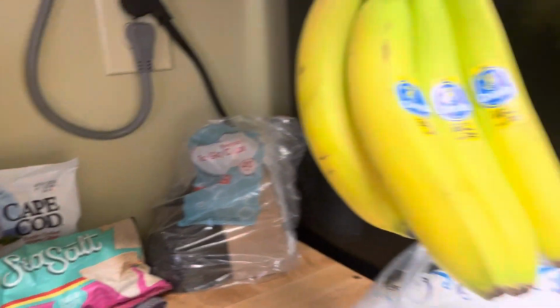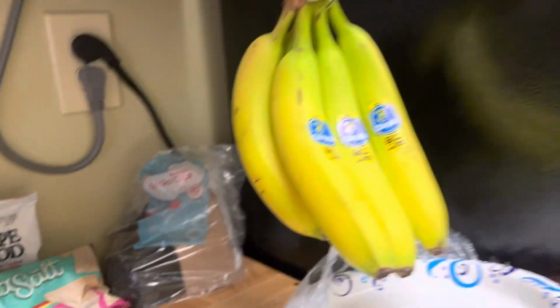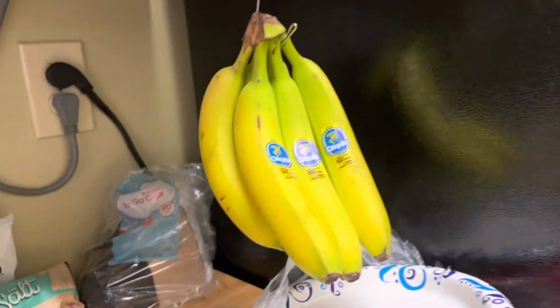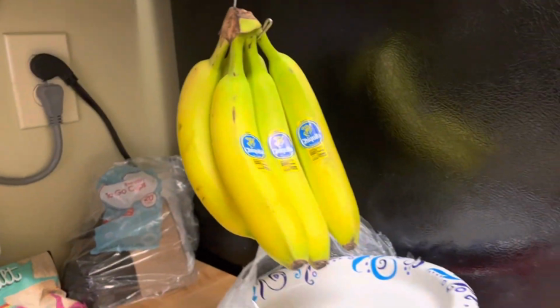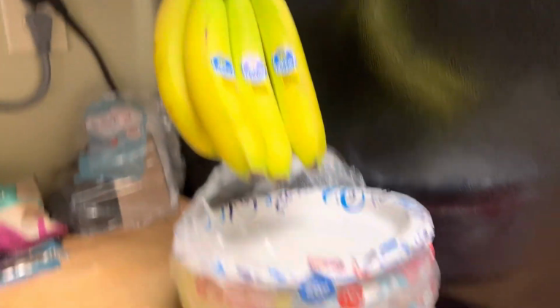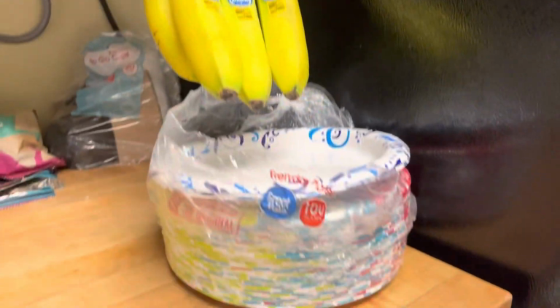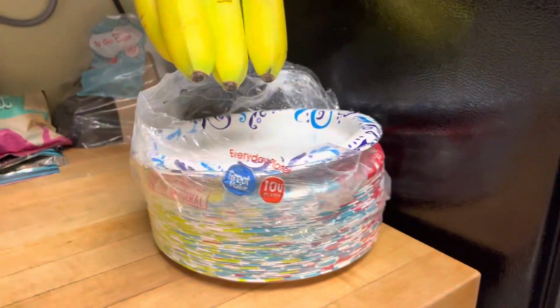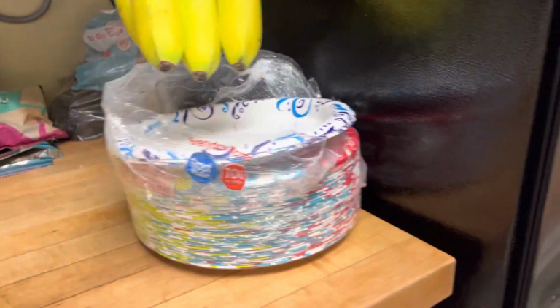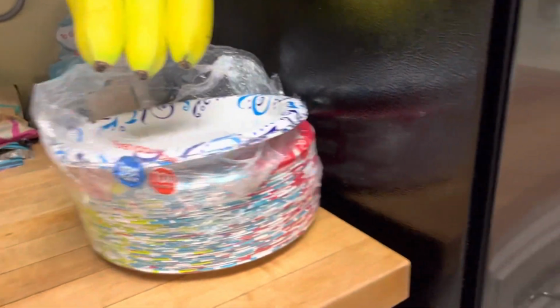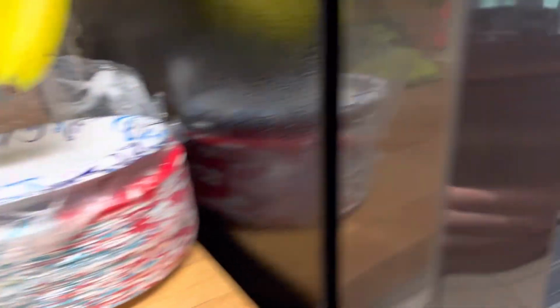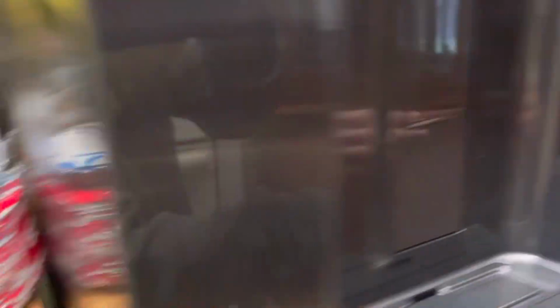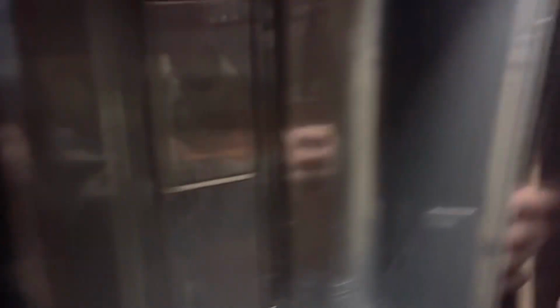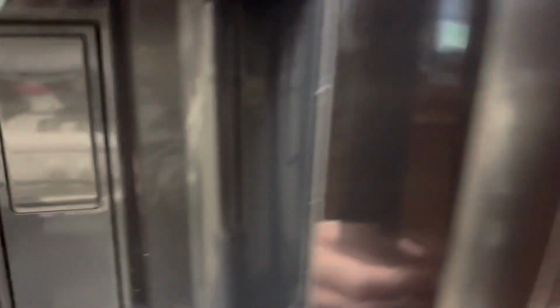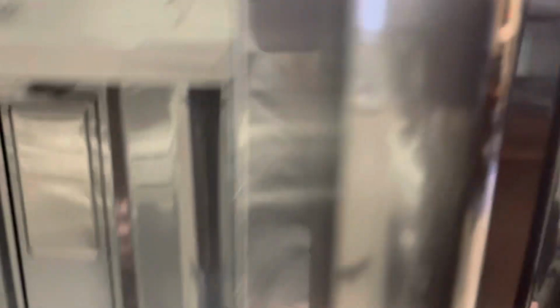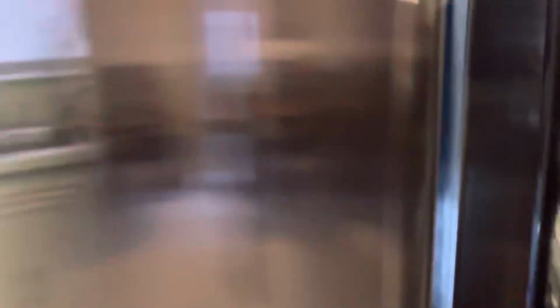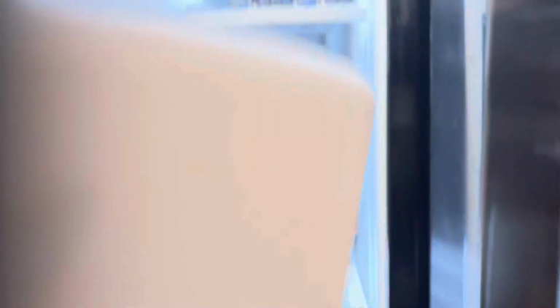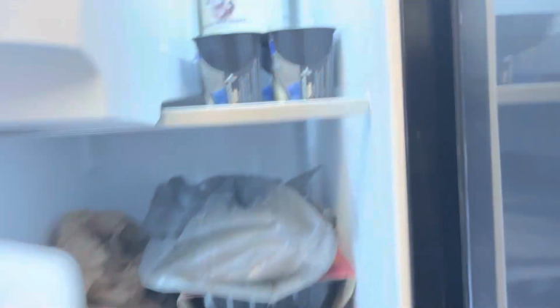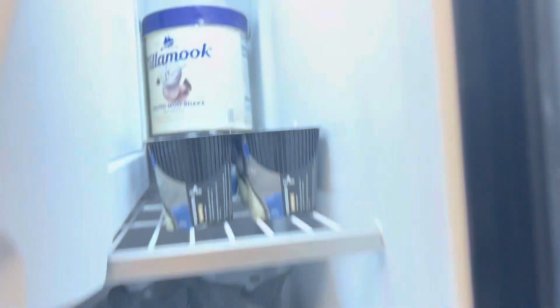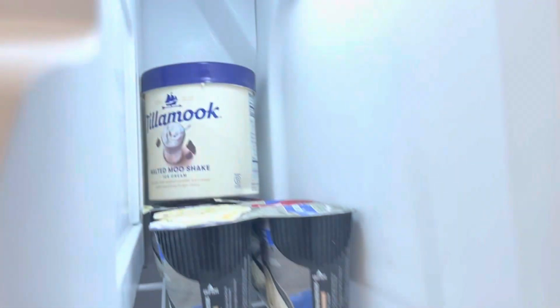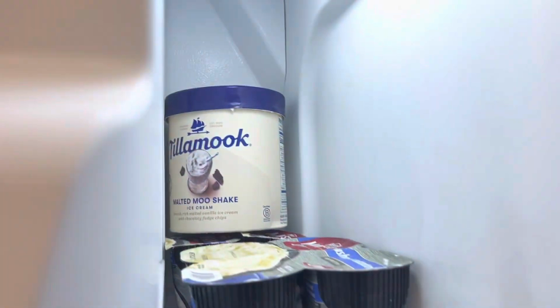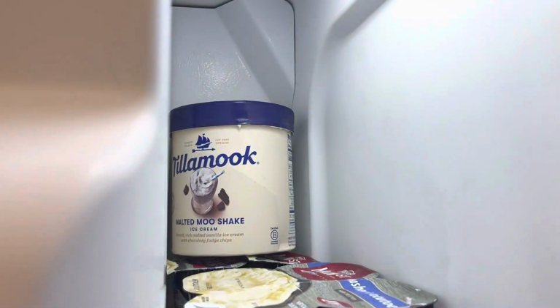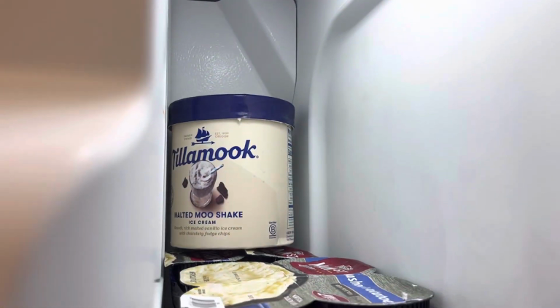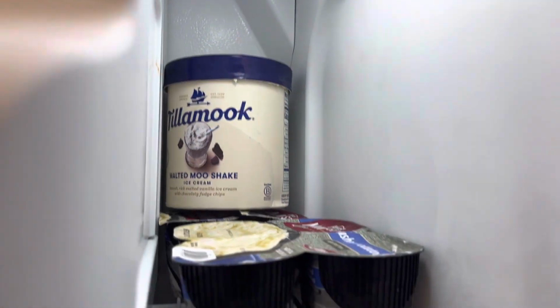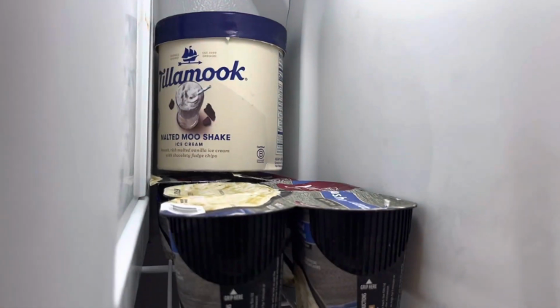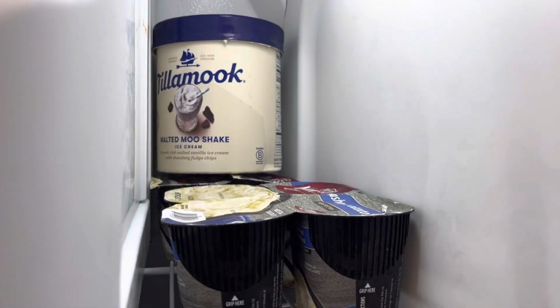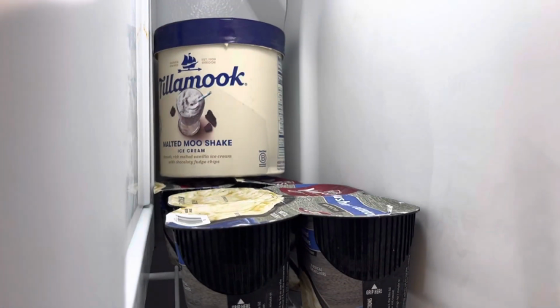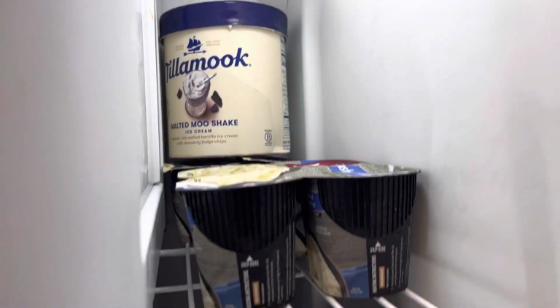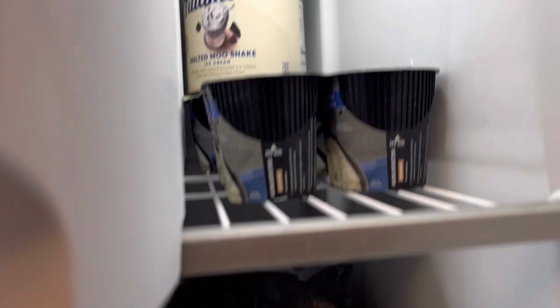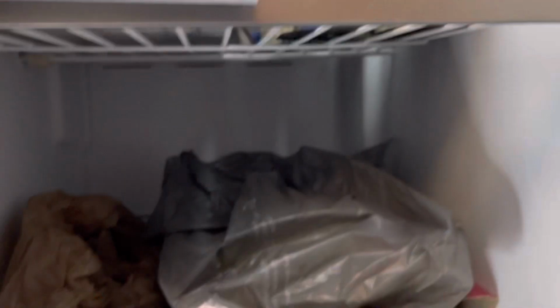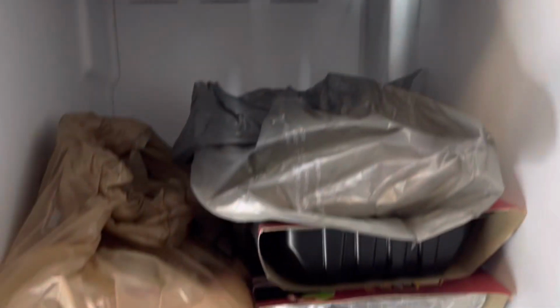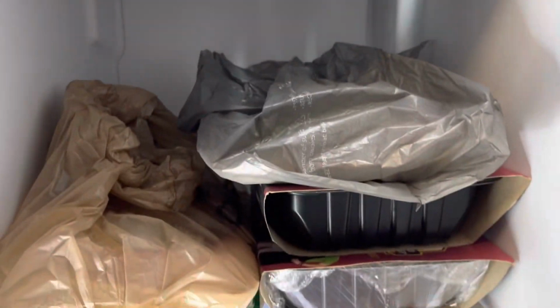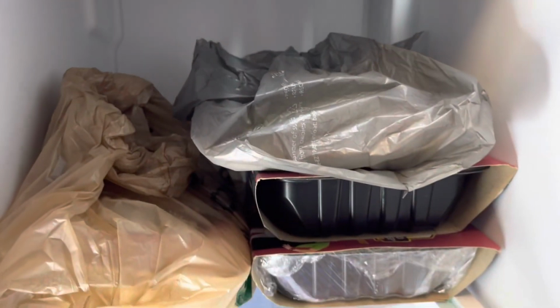We have some bananas, some paper plates, some ice cream, some mashed potatoes, and some more steak.